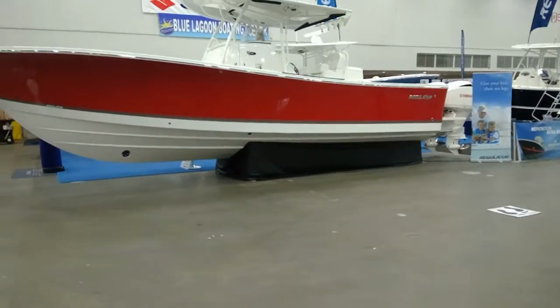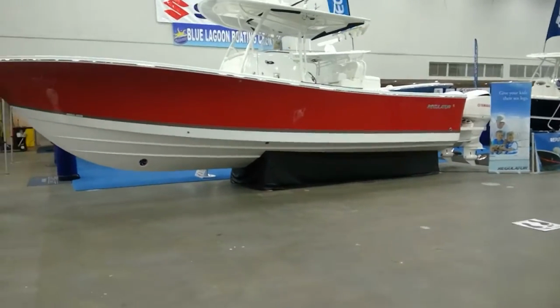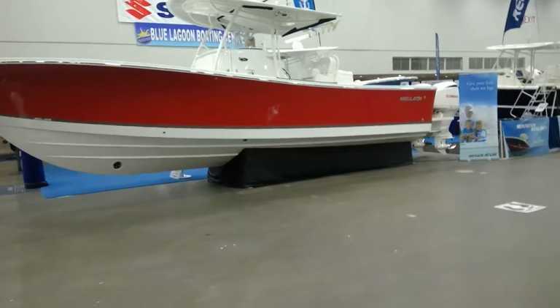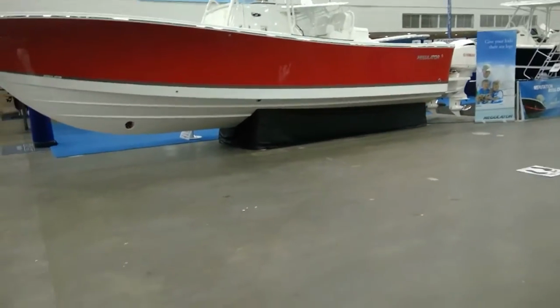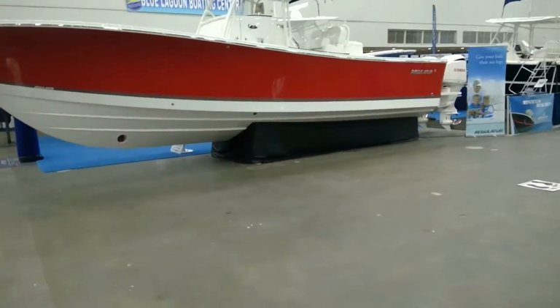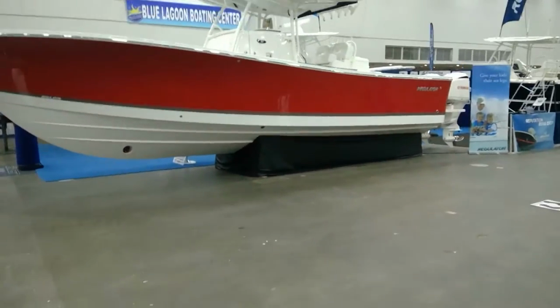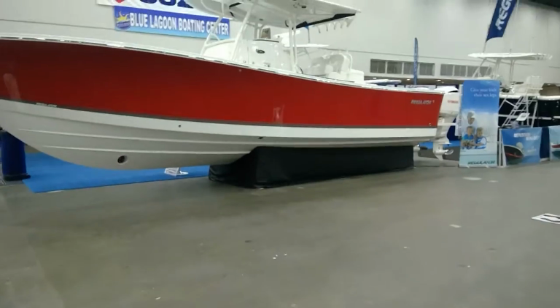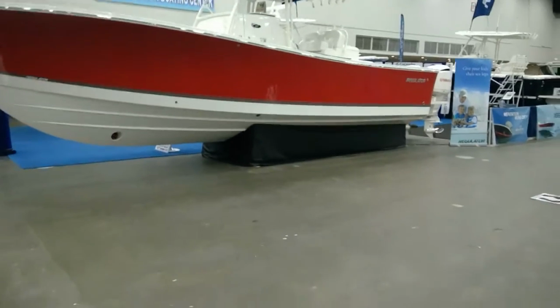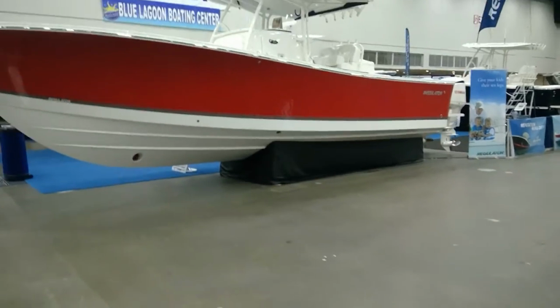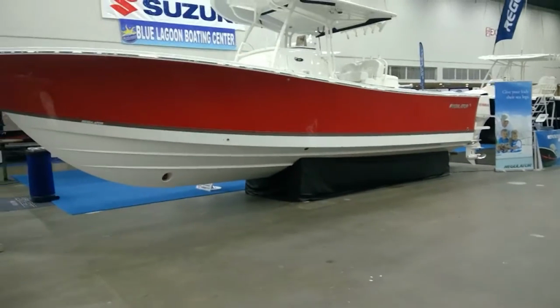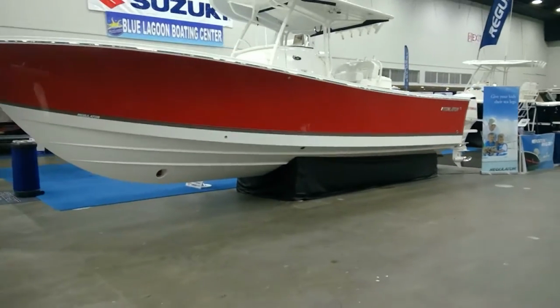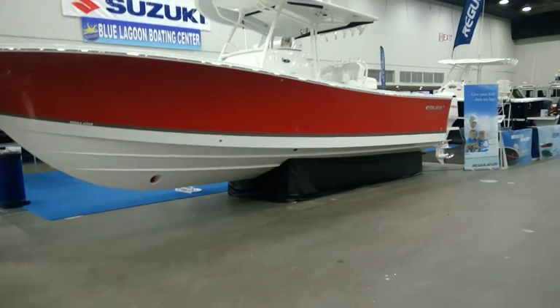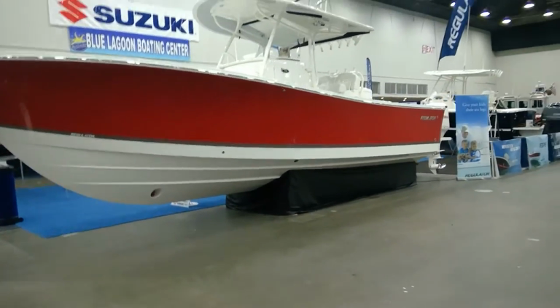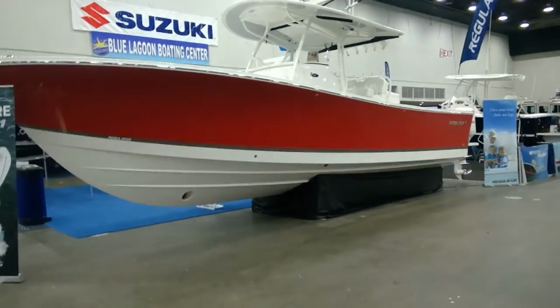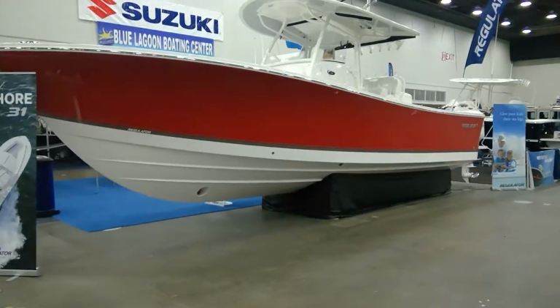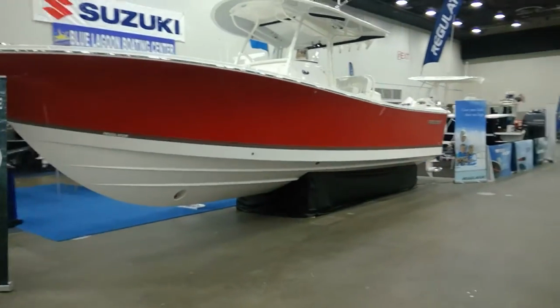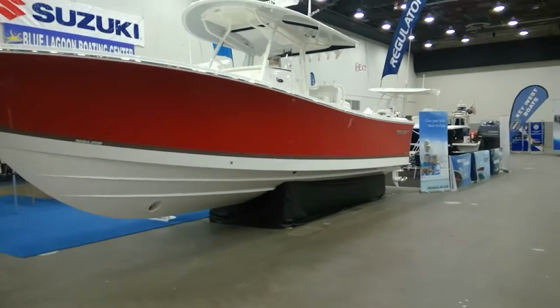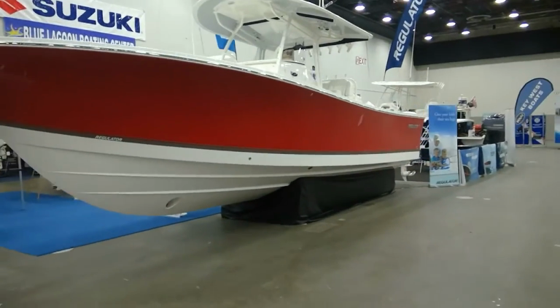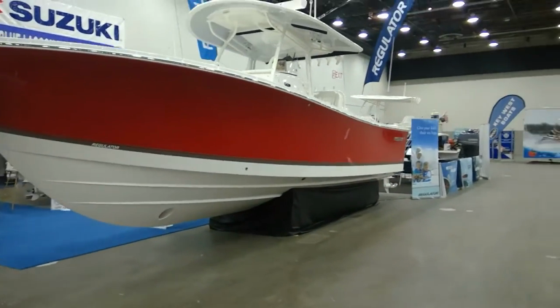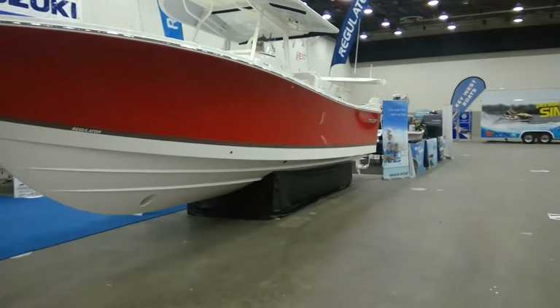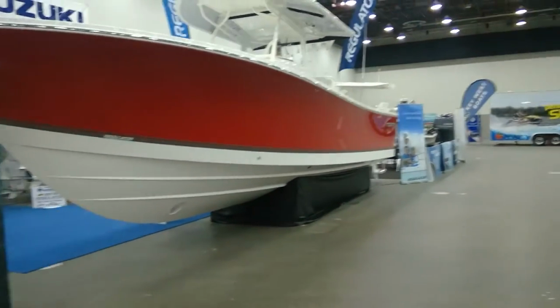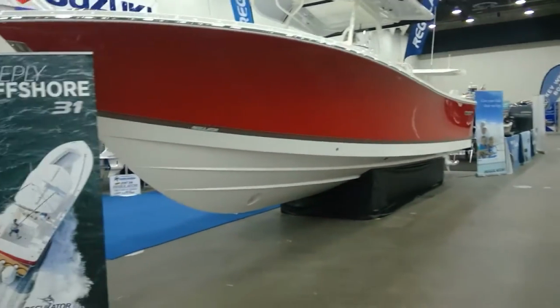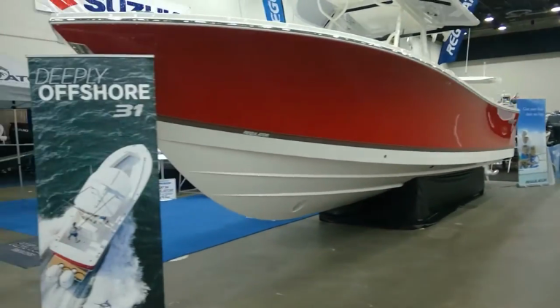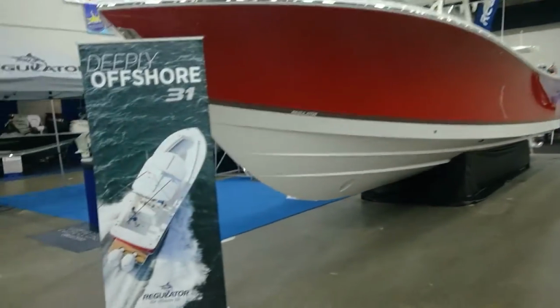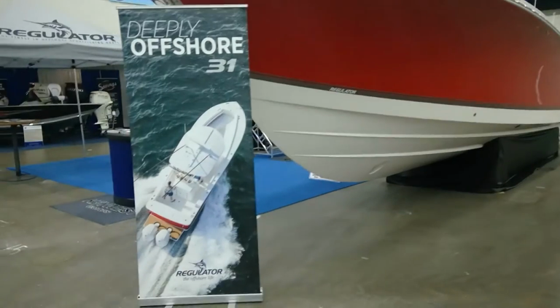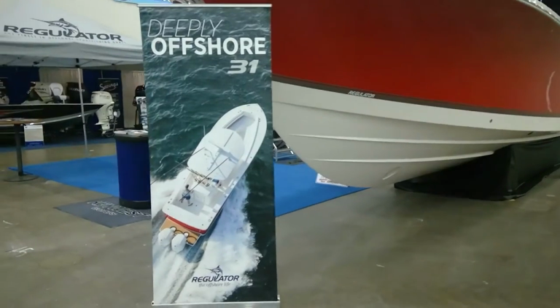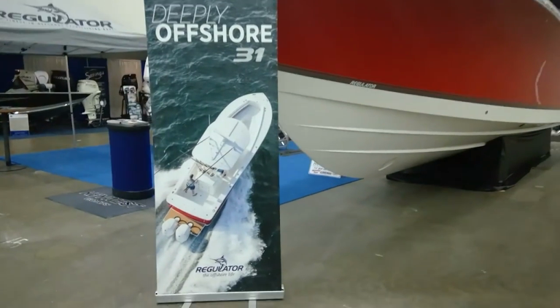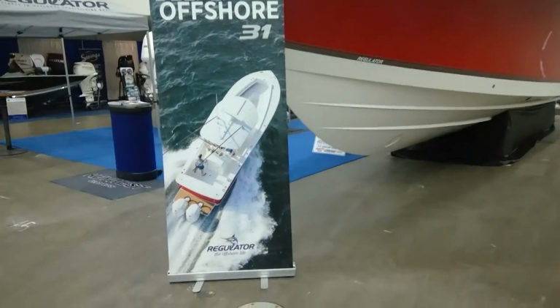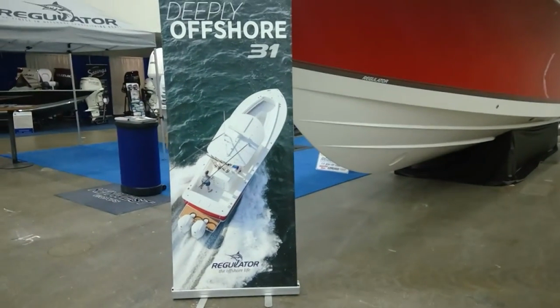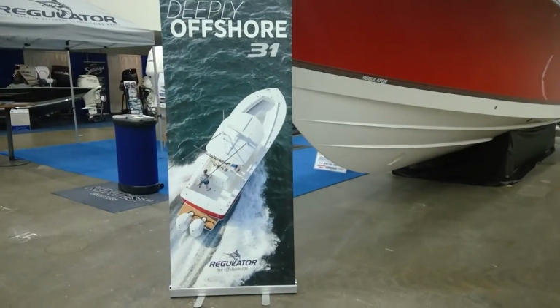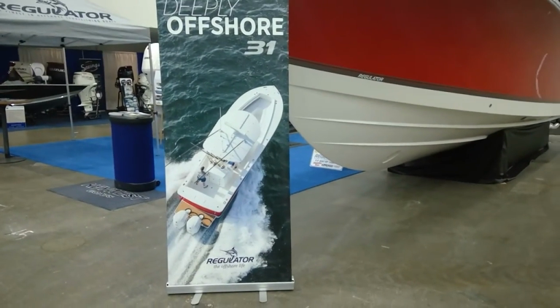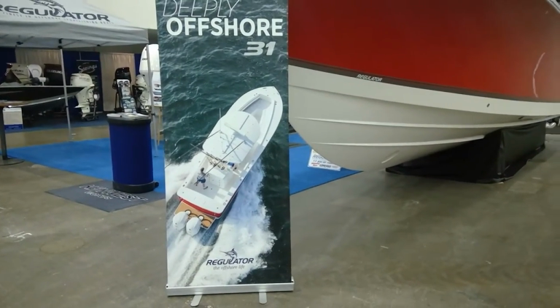Here you're looking at the brand new 2017 31 Regulator. Man, beautiful boat. It's actually the brochure boat, and there it is in action.